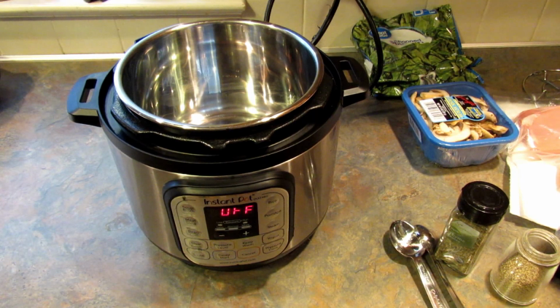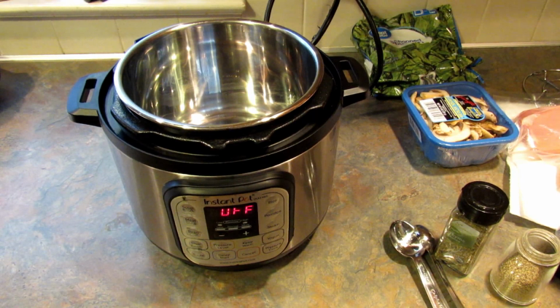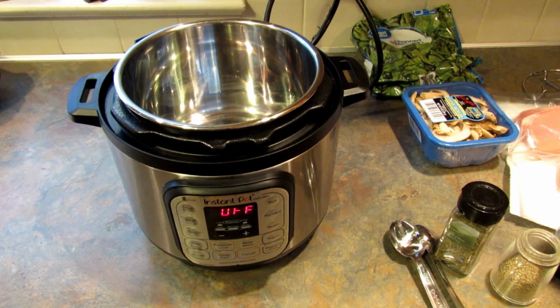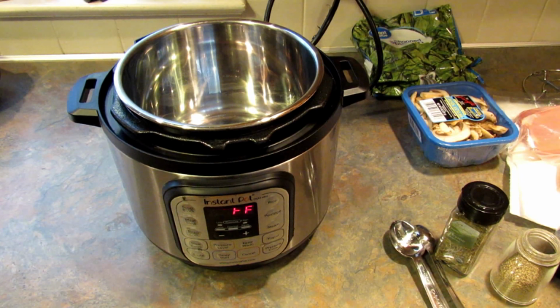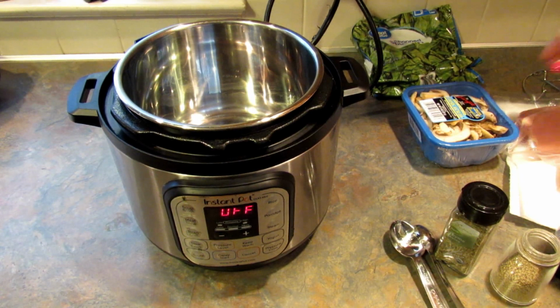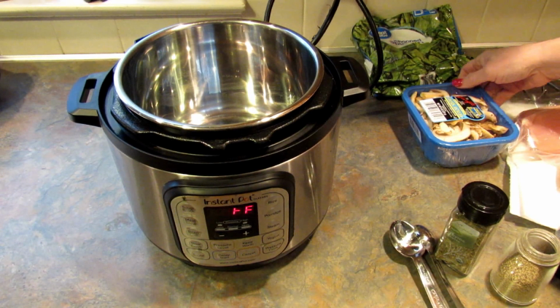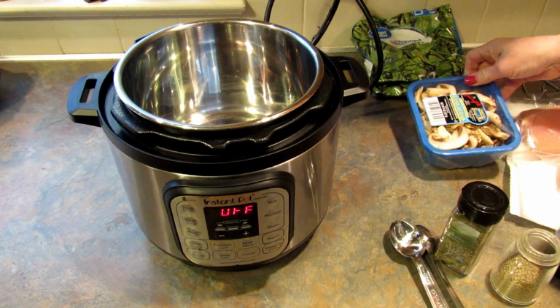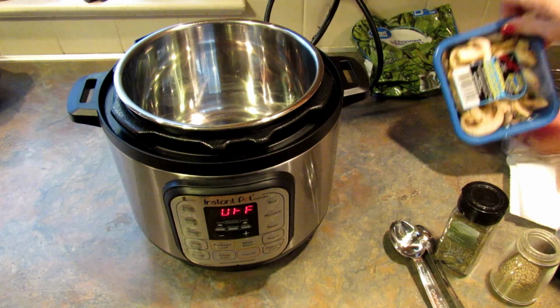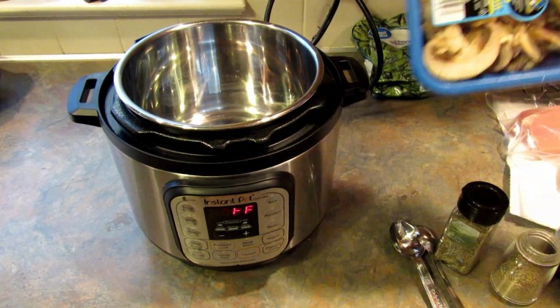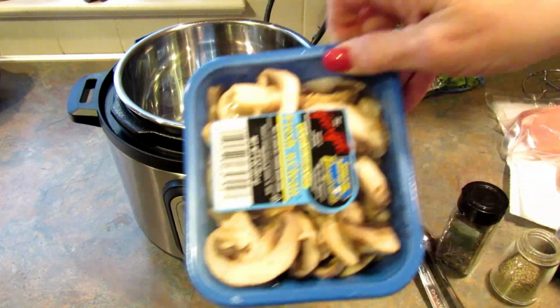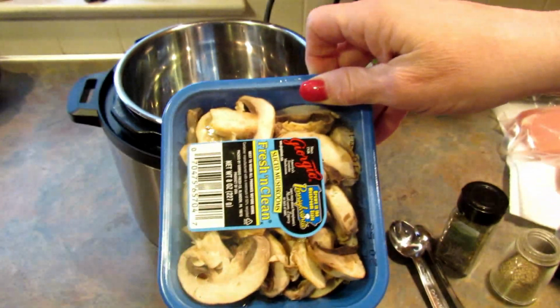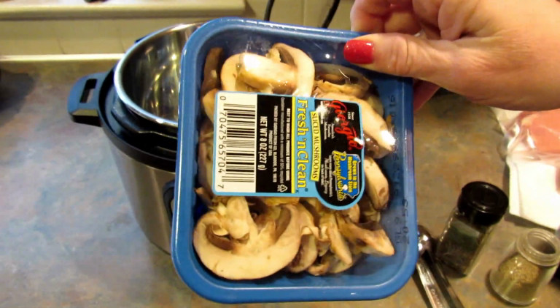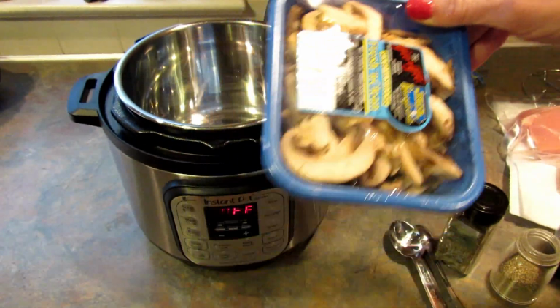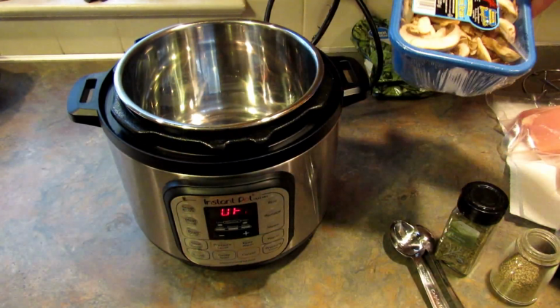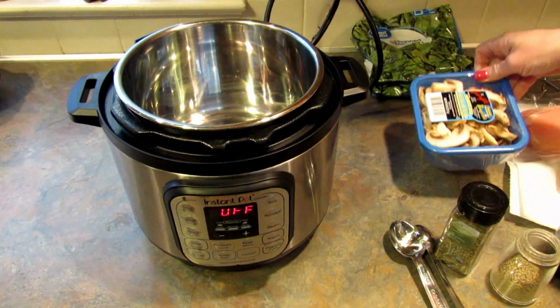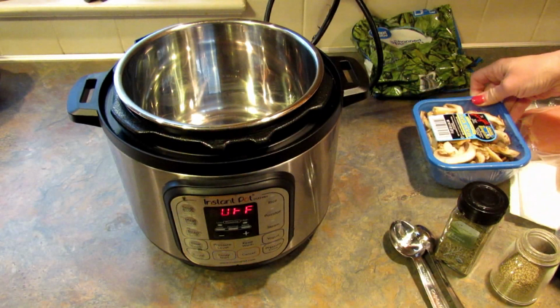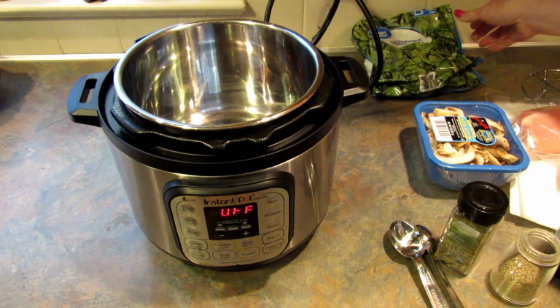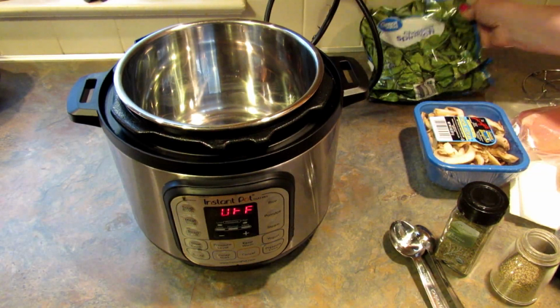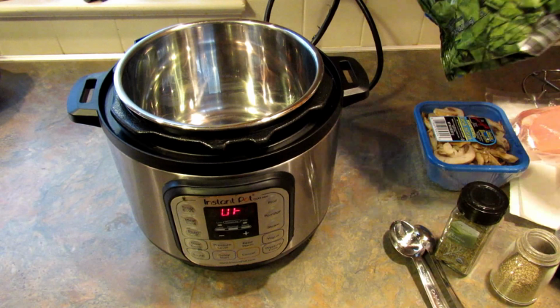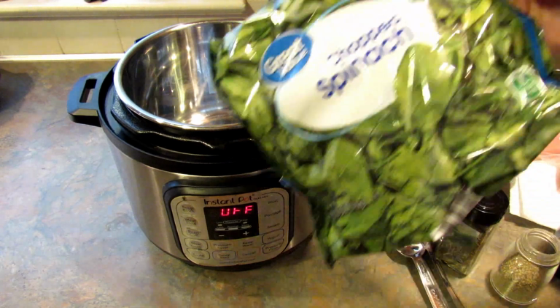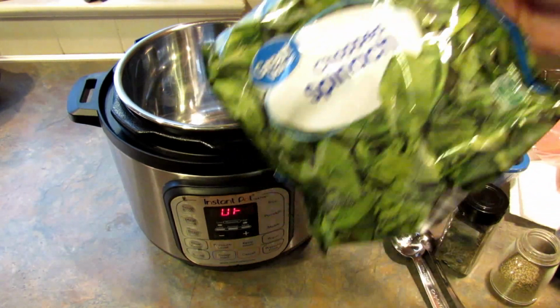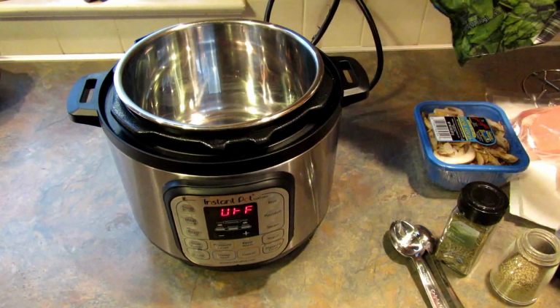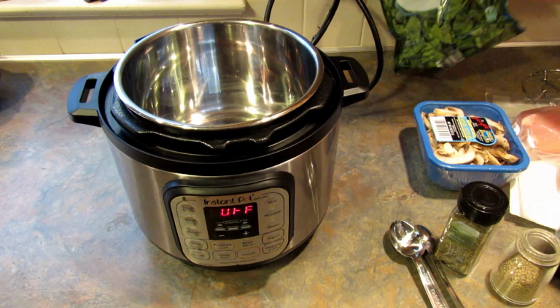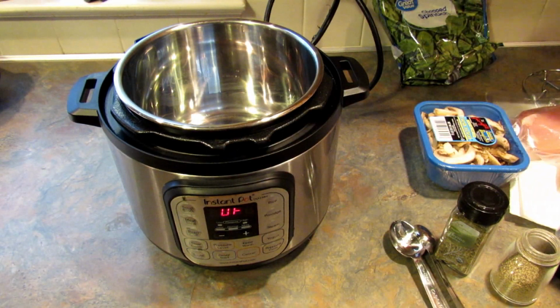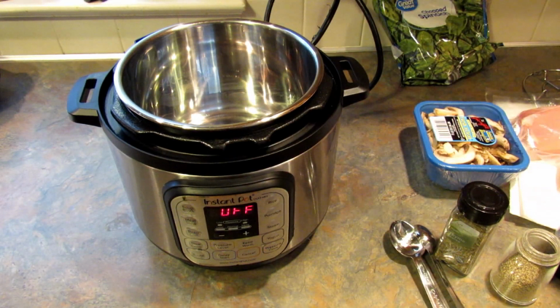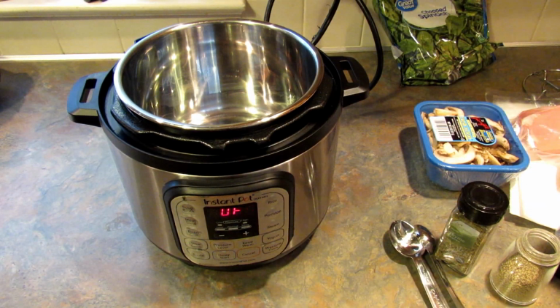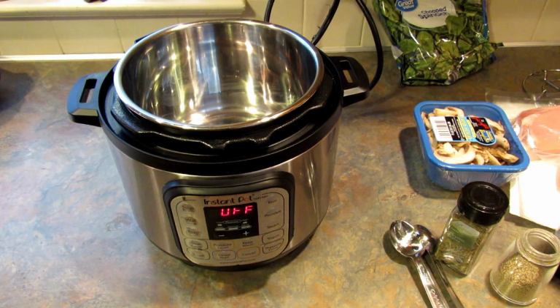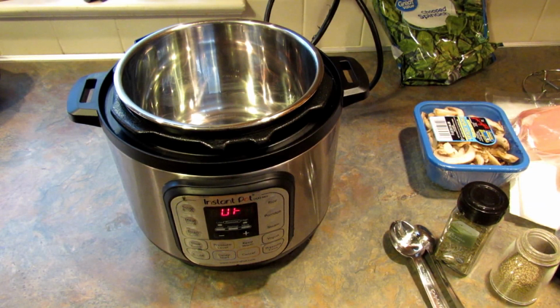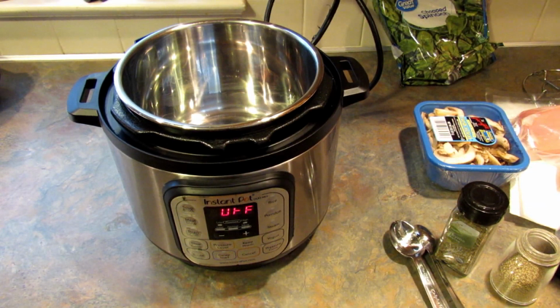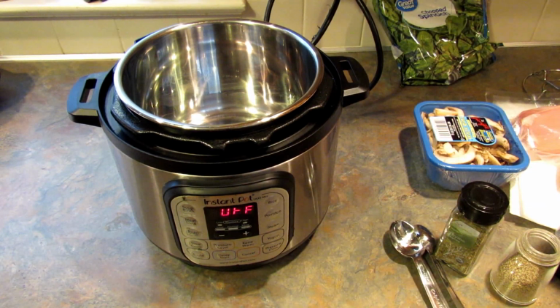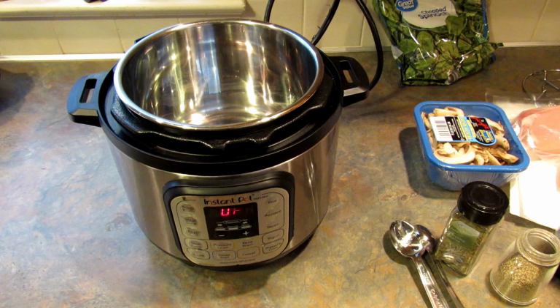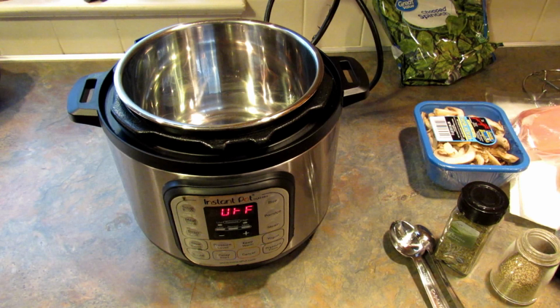So today I have some chicken breasts that I had in the freezer, some mushrooms that I need to use very soon, and some chopped spinach. I decided to make sort of a chicken and mushrooms kind of dinner.